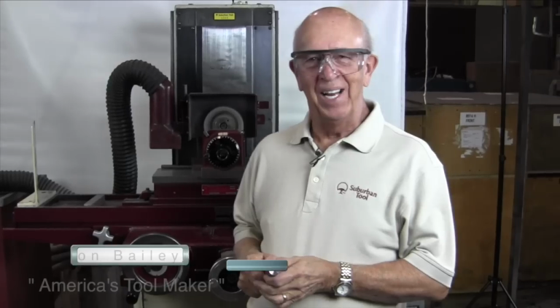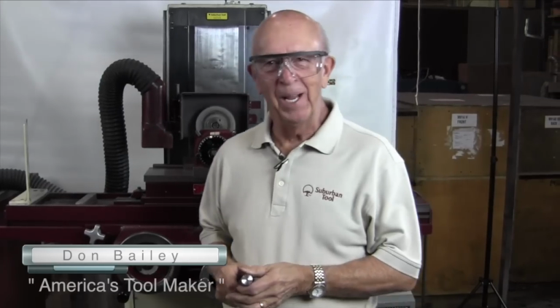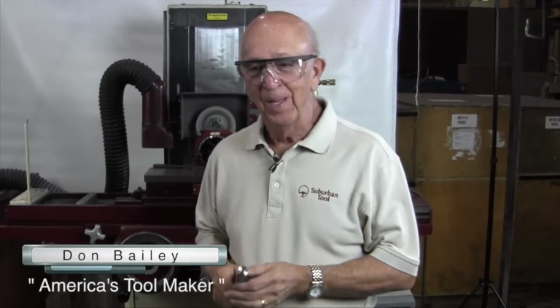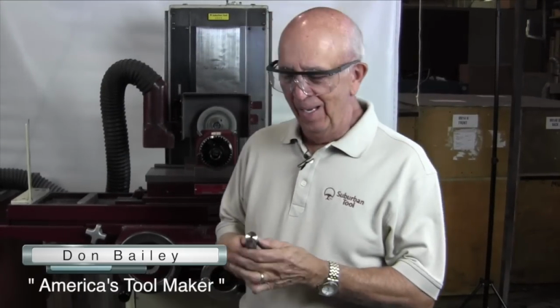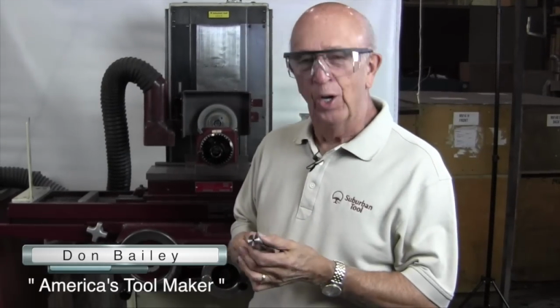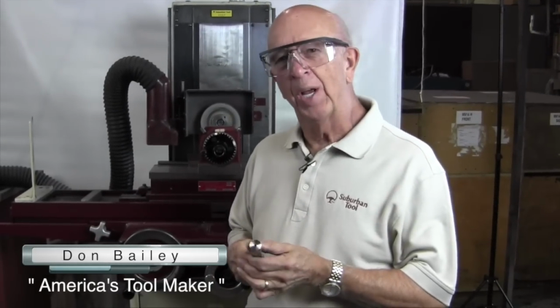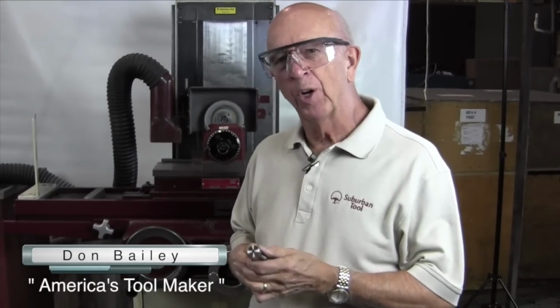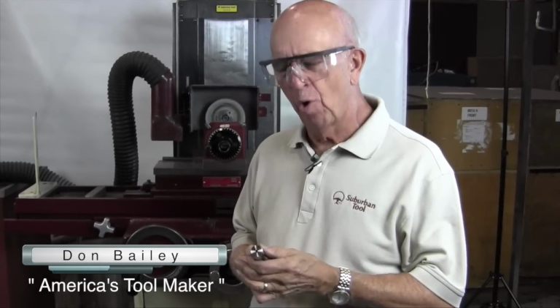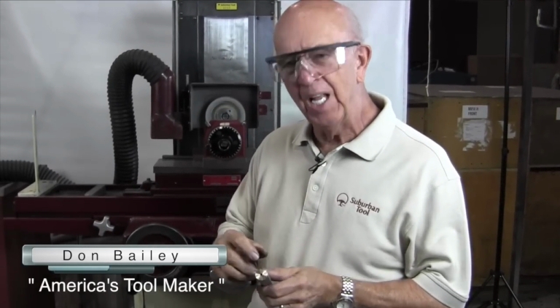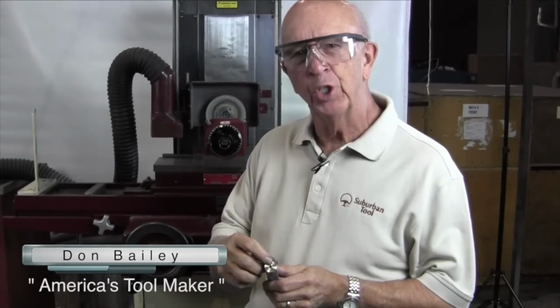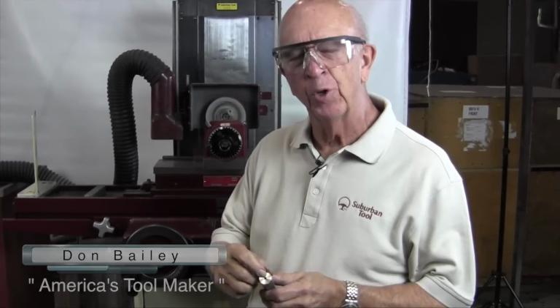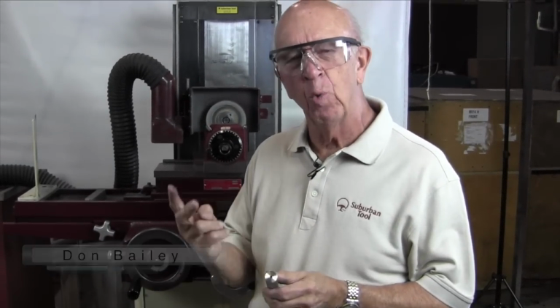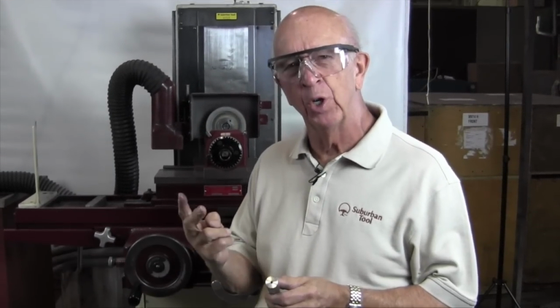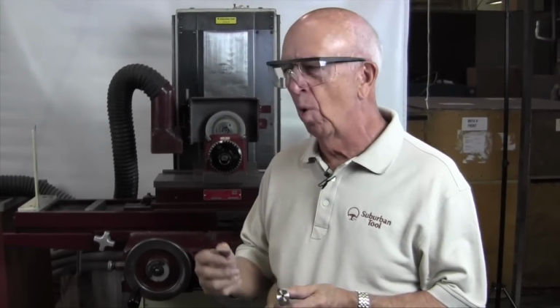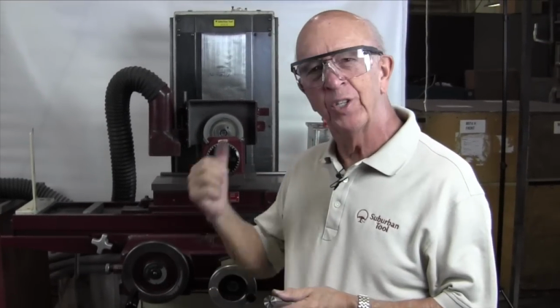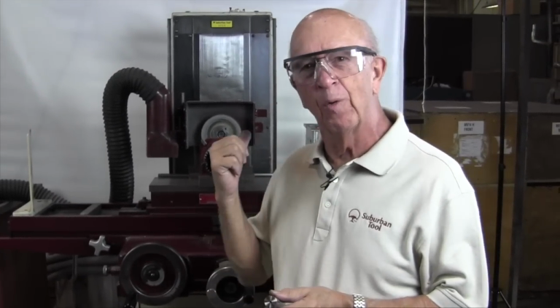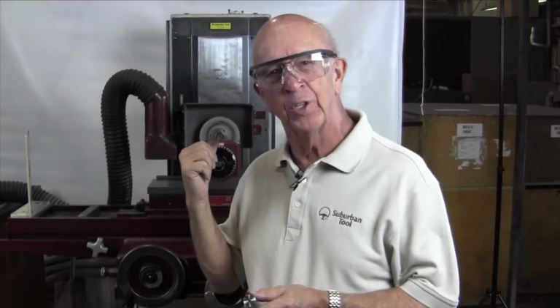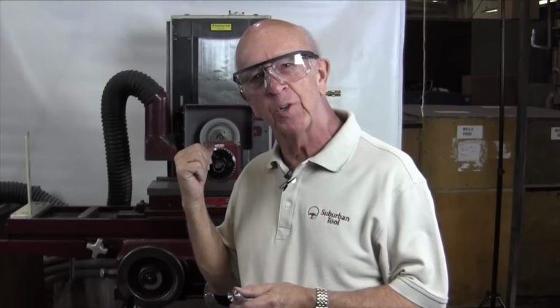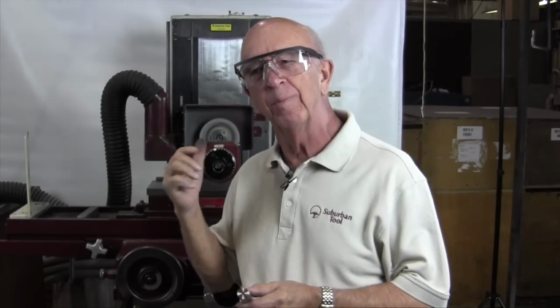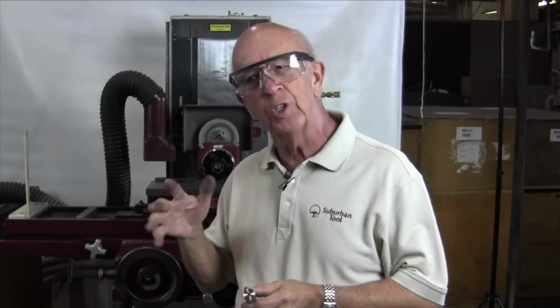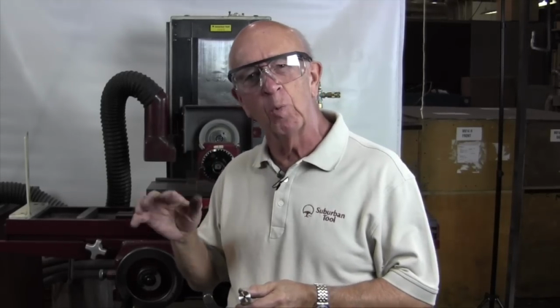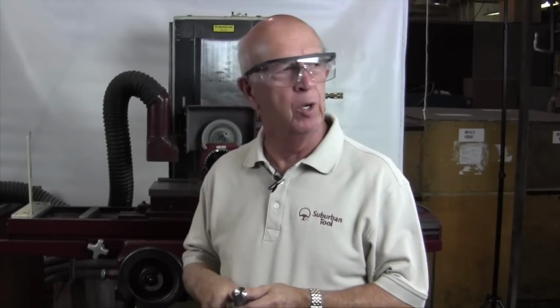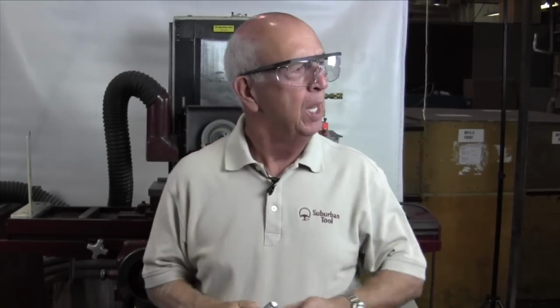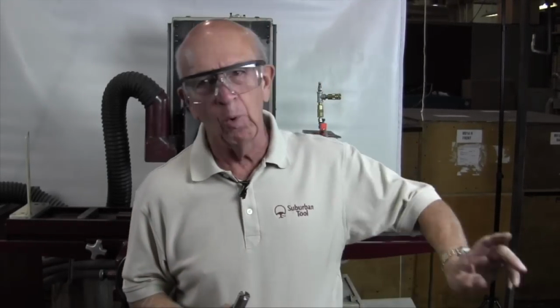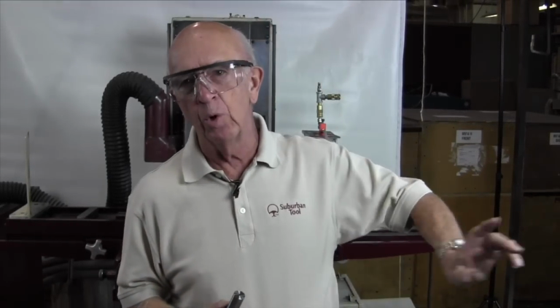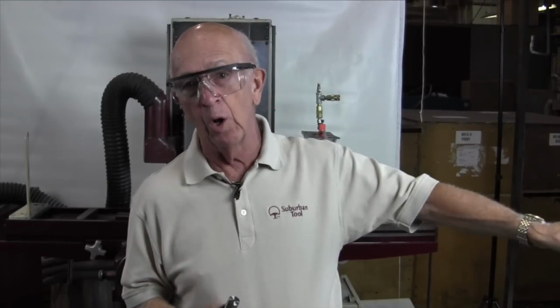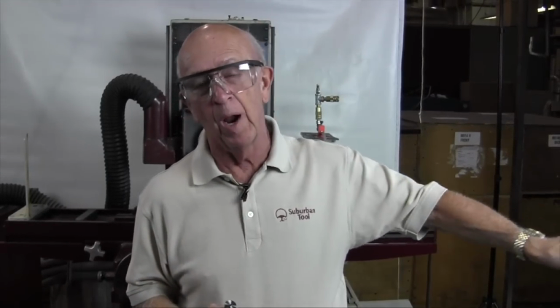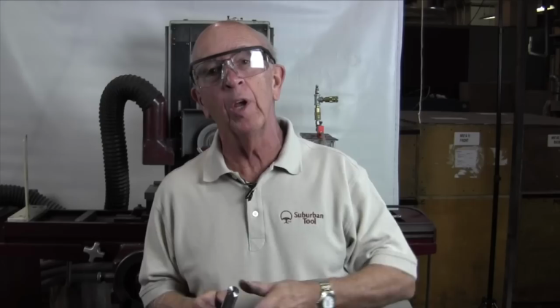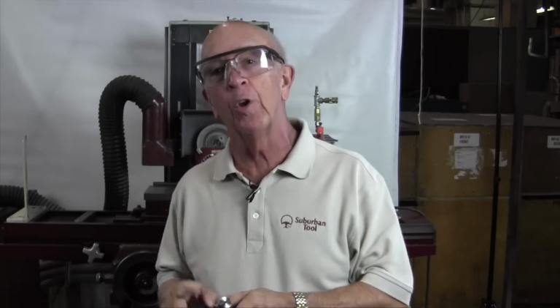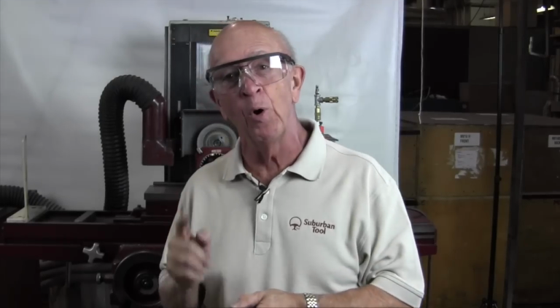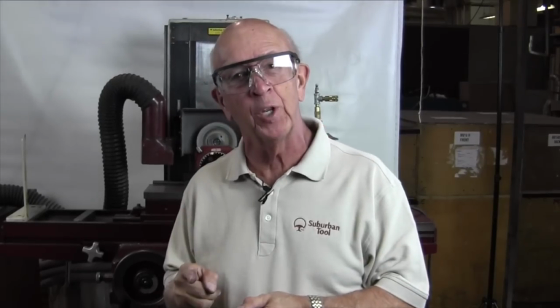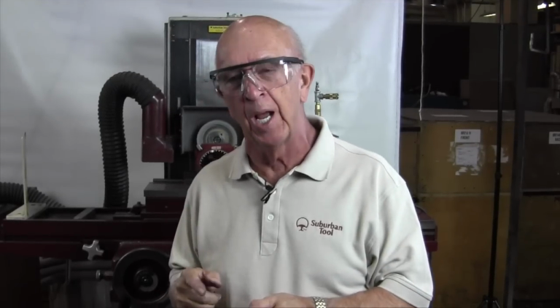Hi, Don Bailey. I'm going to show you how to put a criss-cross on the end of a shaft. There are two ways to do it. One way is to do it on the surface grinder, which is a good way to do it. The other way is to do it on the OD grinder. We're going to show you both methods today.